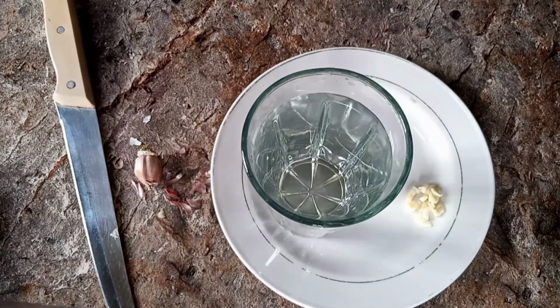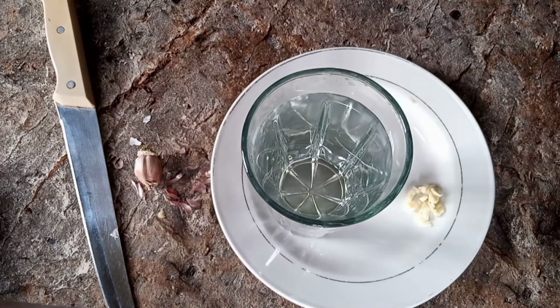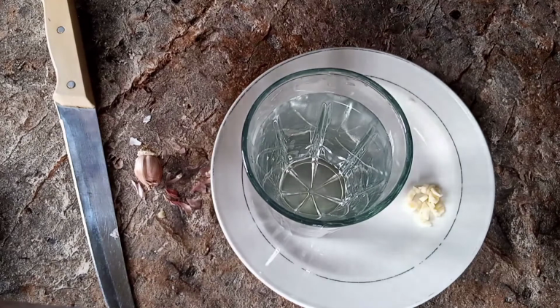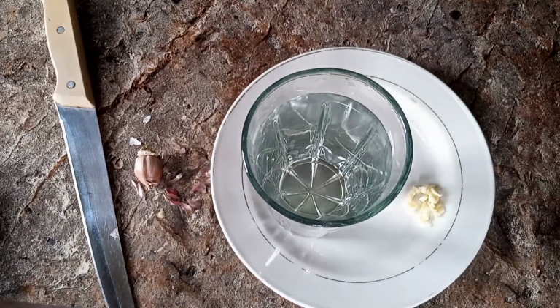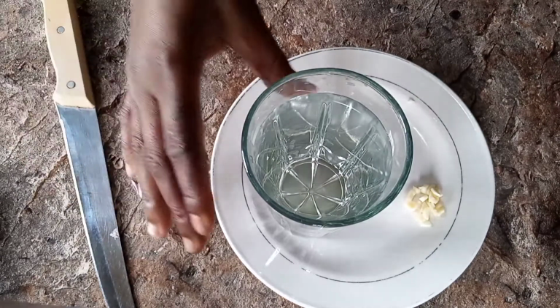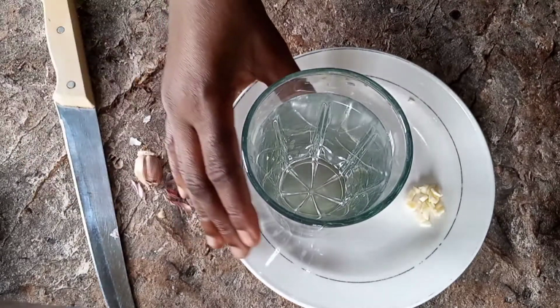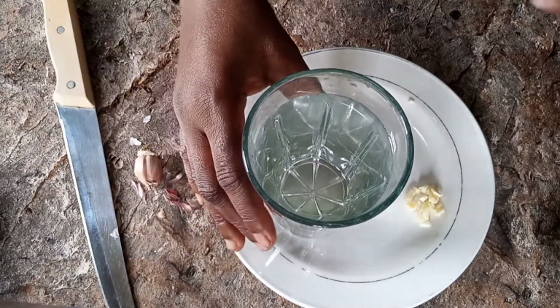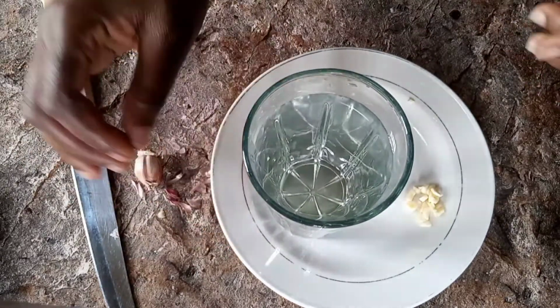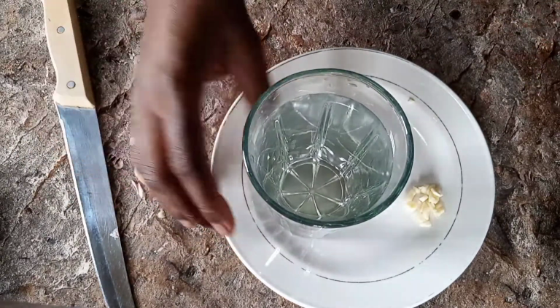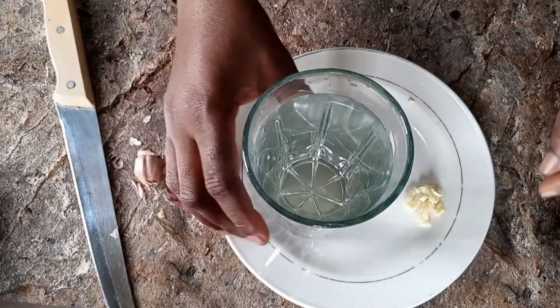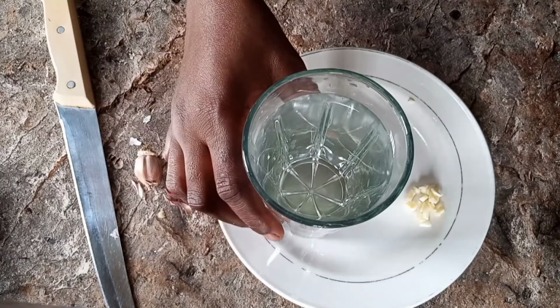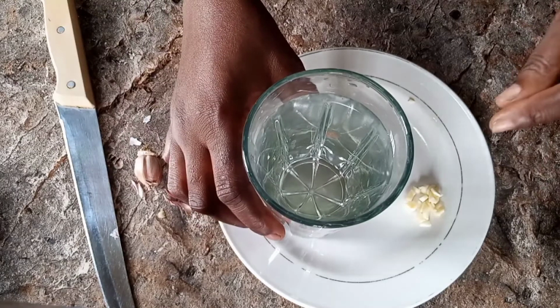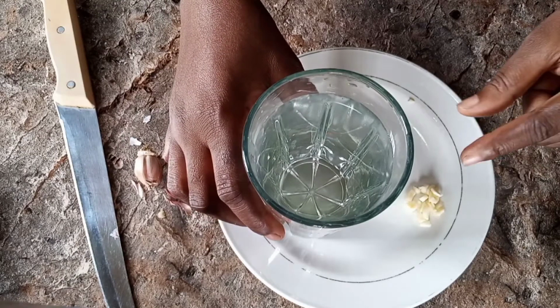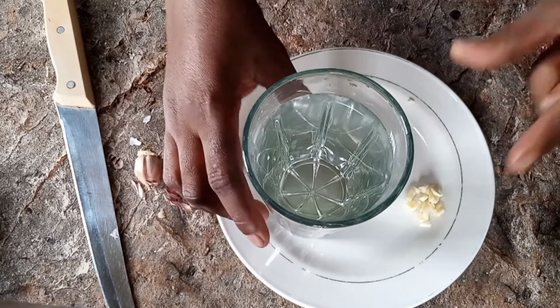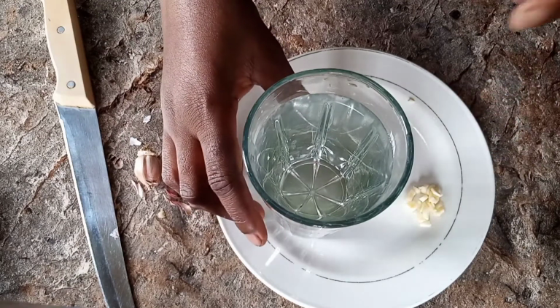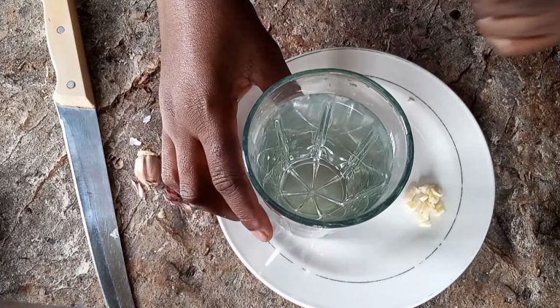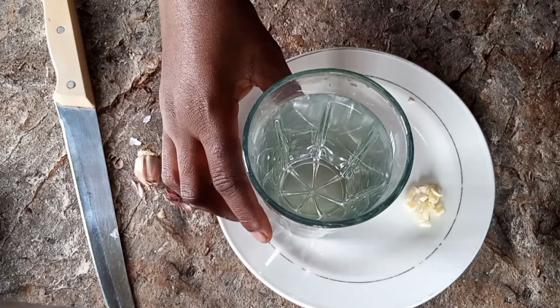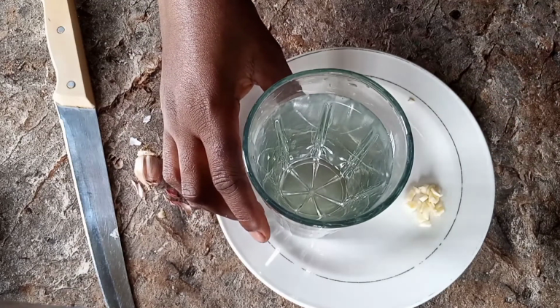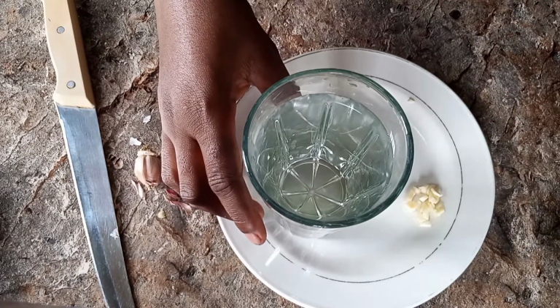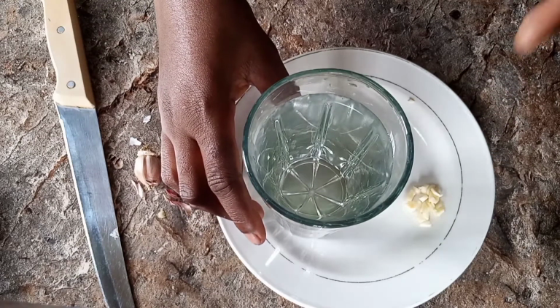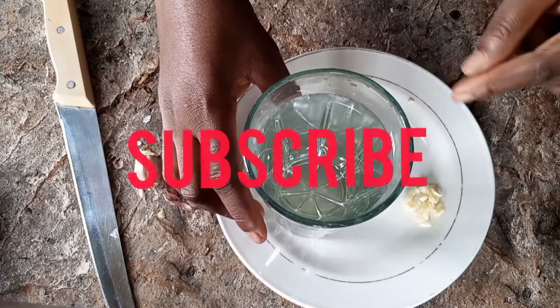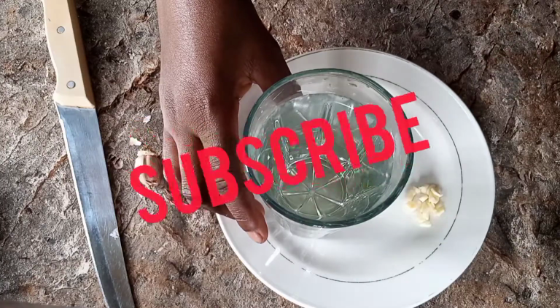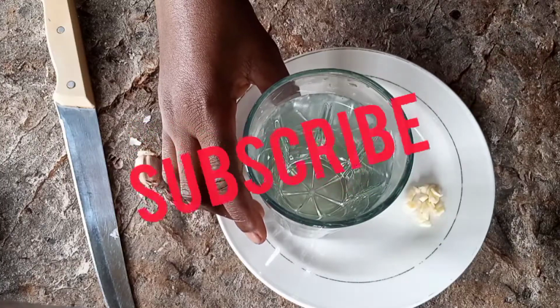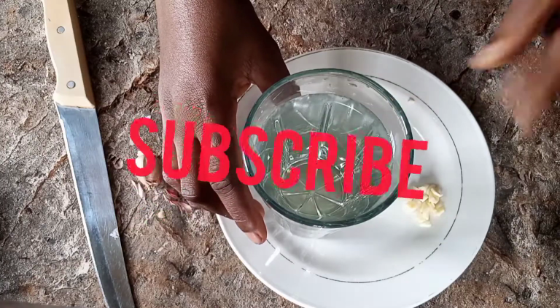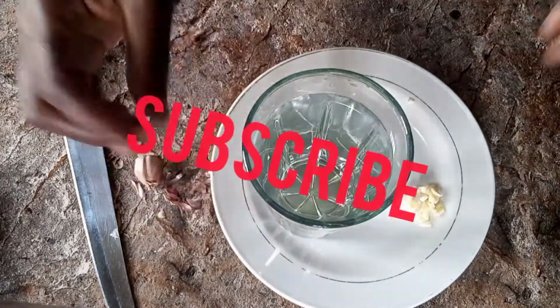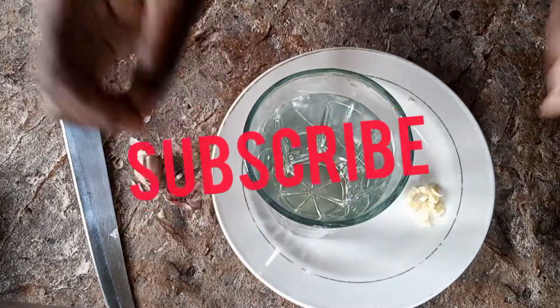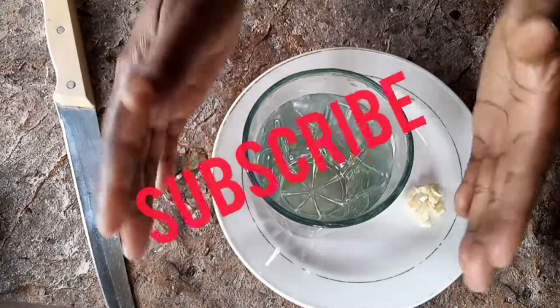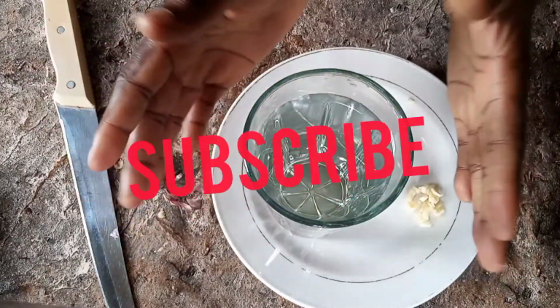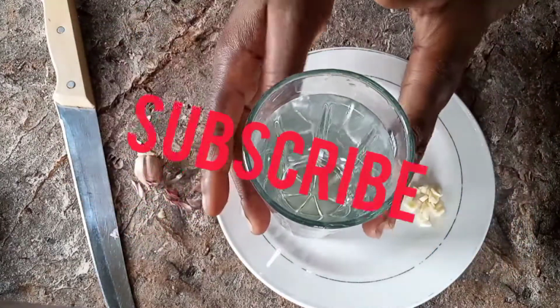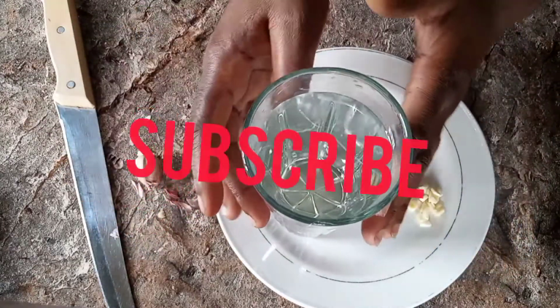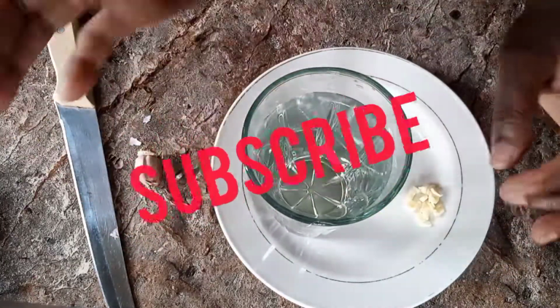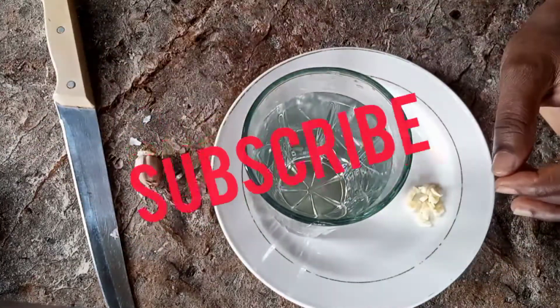Please if you haven't subscribed to my YouTube channel, do not forget to subscribe and click on the notification button so that you'll be getting notifications anytime I post a new video. Thank you very much for watching, bye.